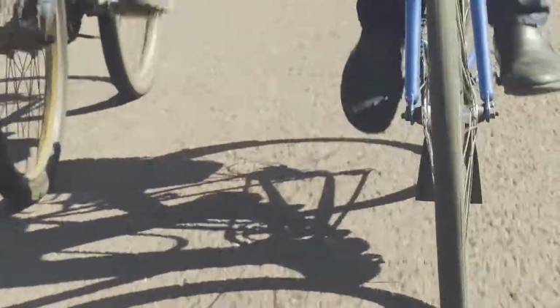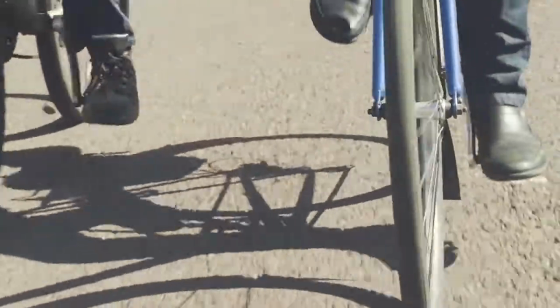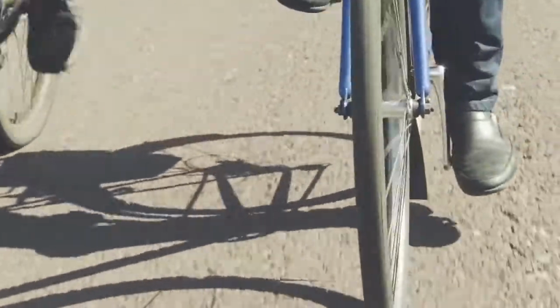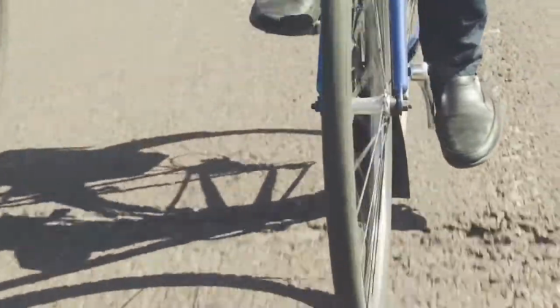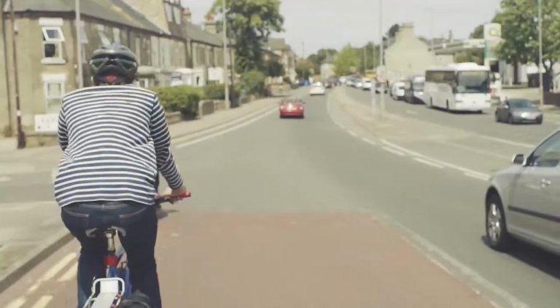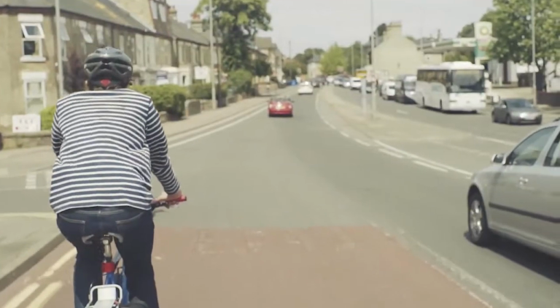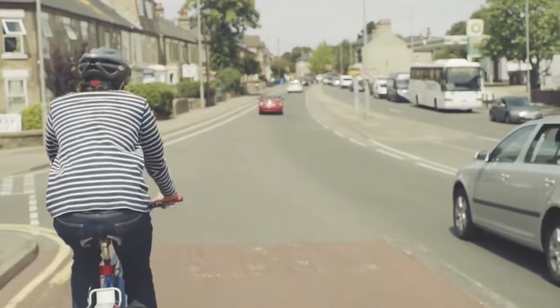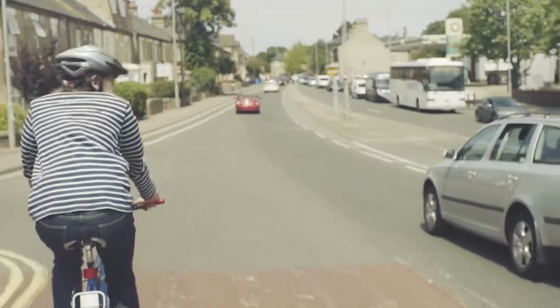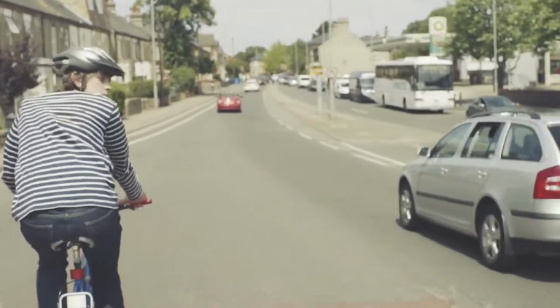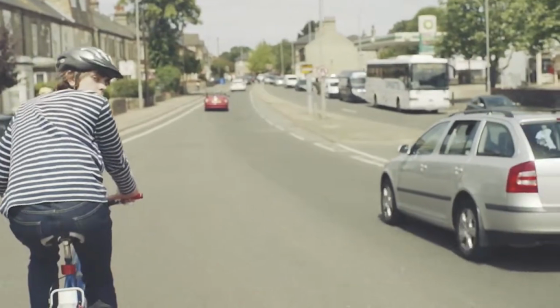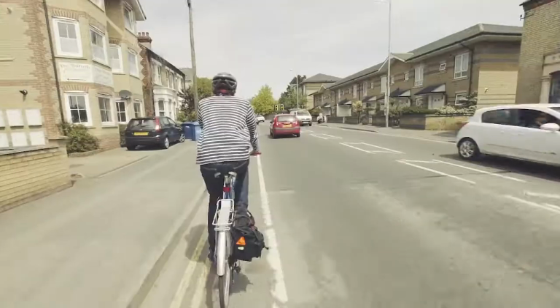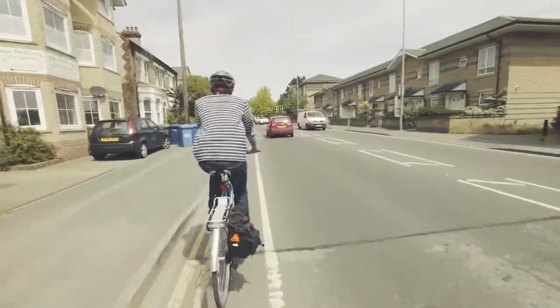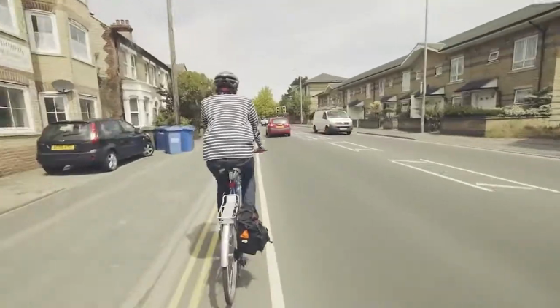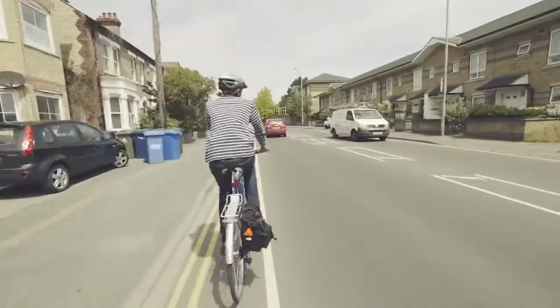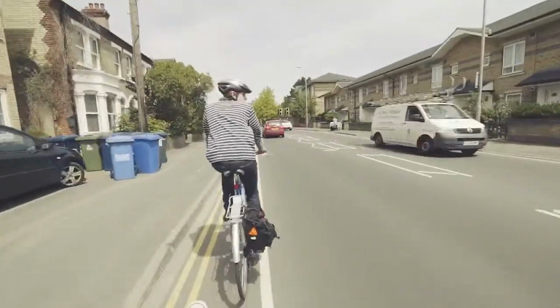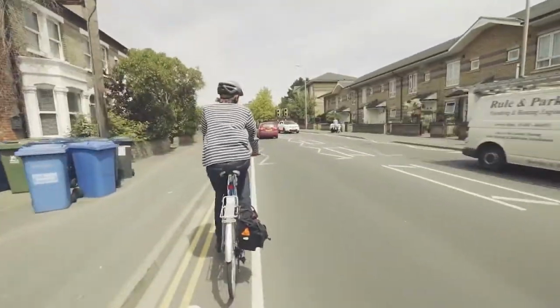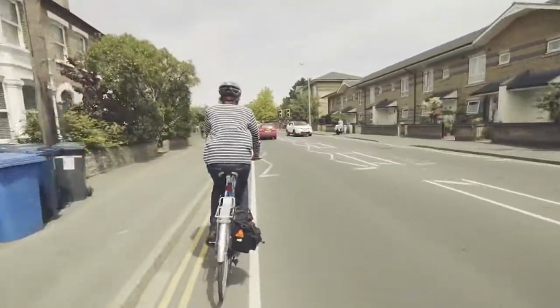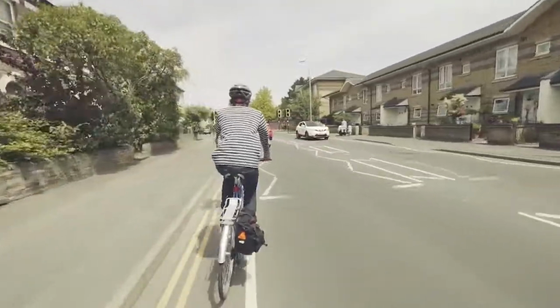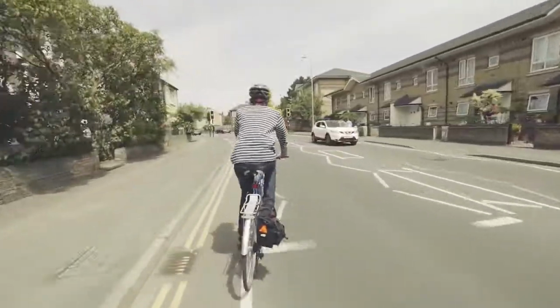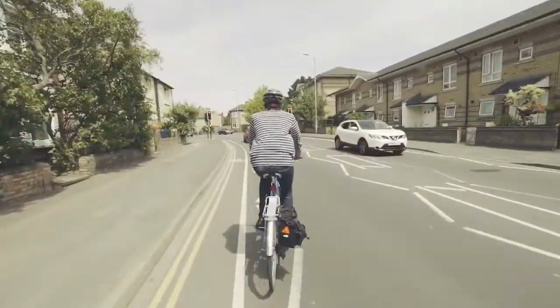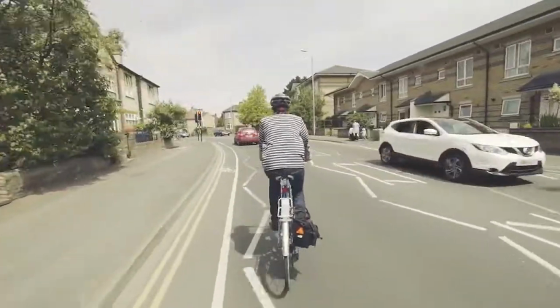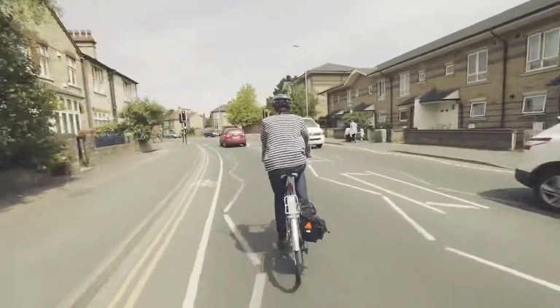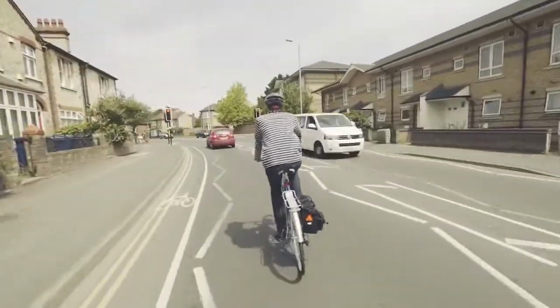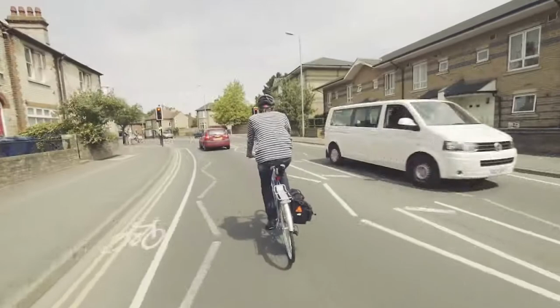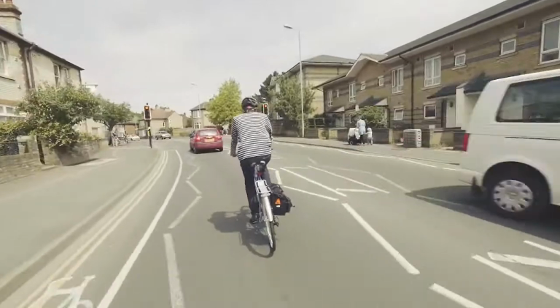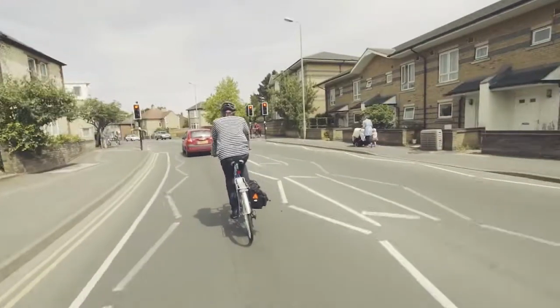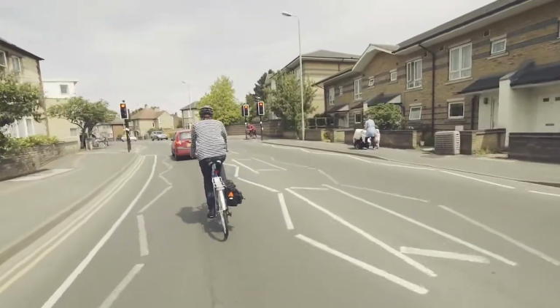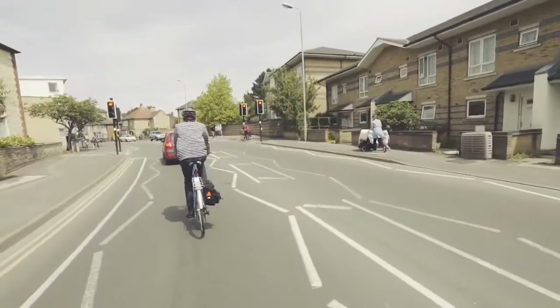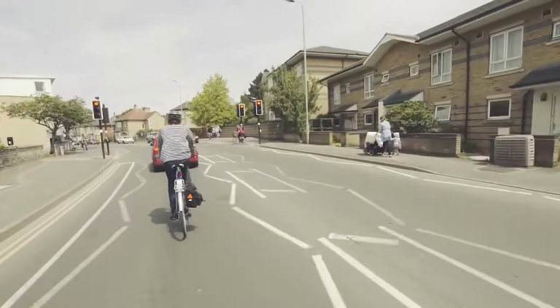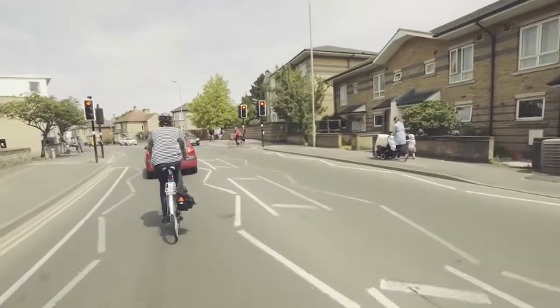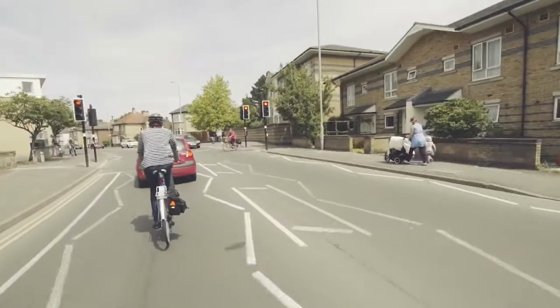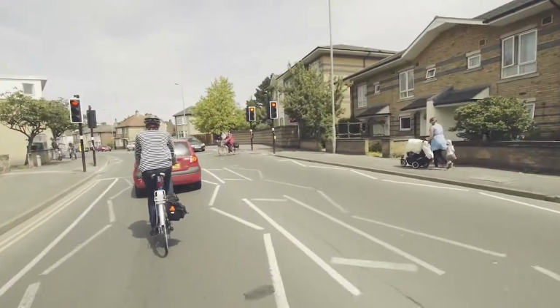Be courteous to other cyclists and always check behind you when rejoining the main carriageway. Take up the control position when approaching traffic lights and keep your order in the traffic queue.